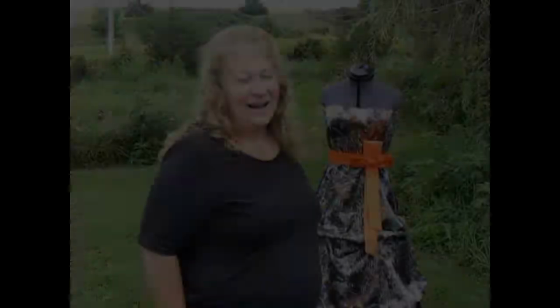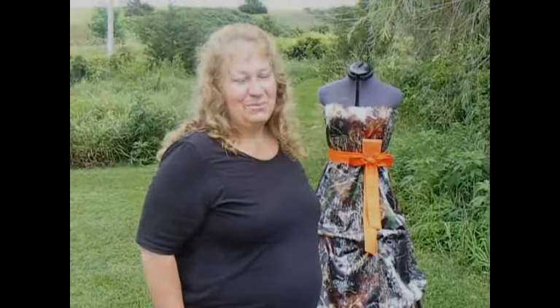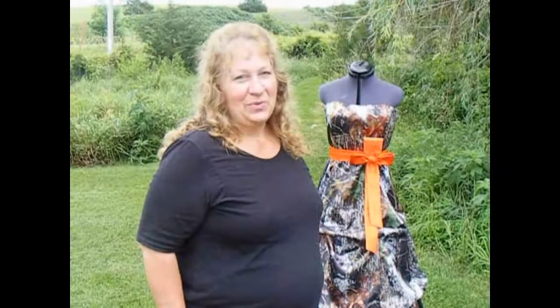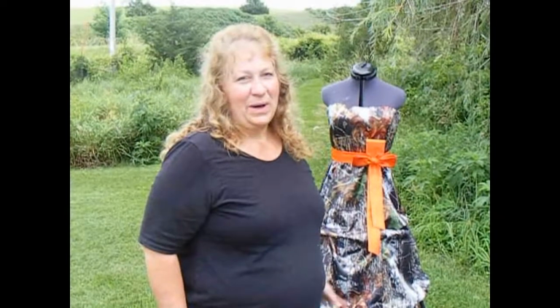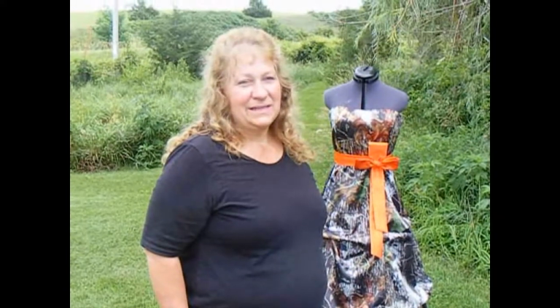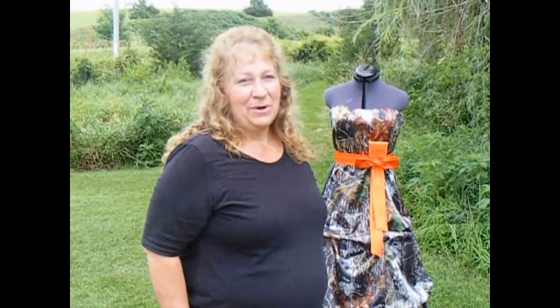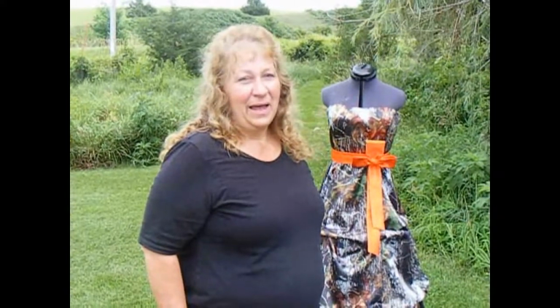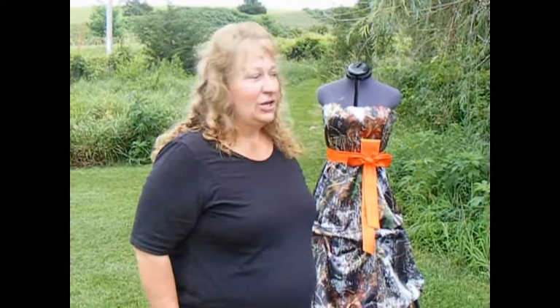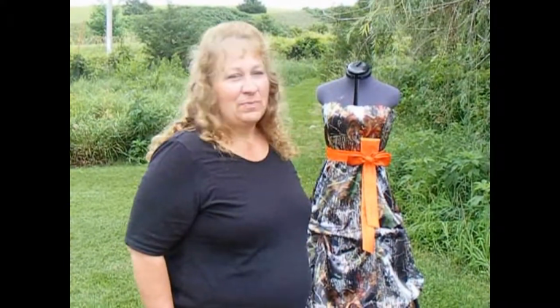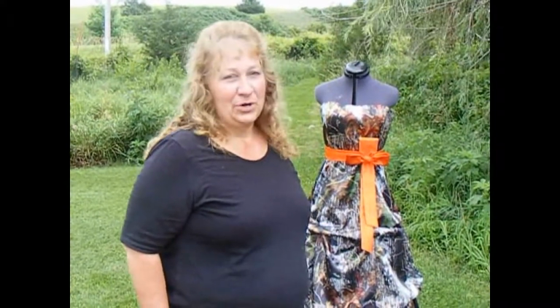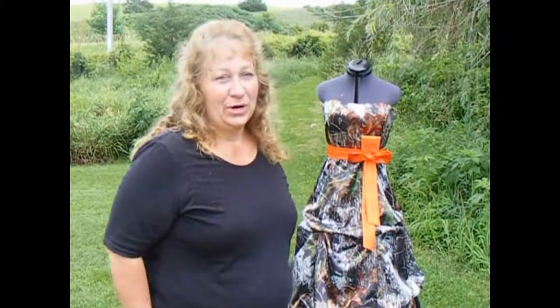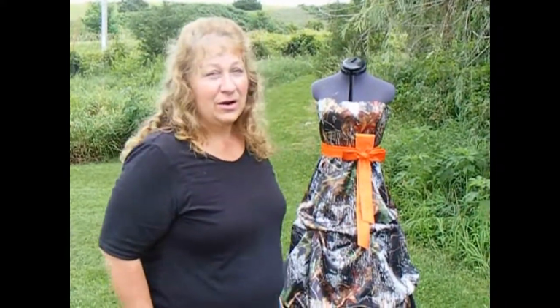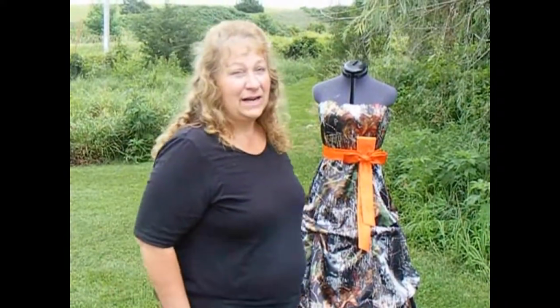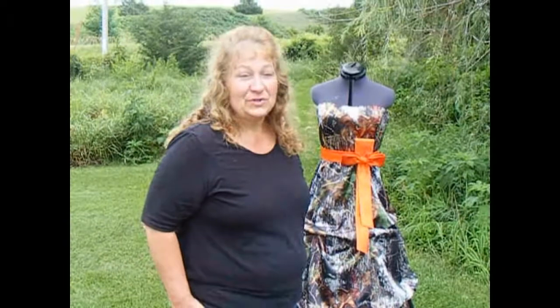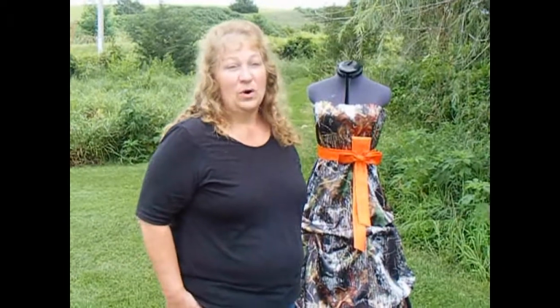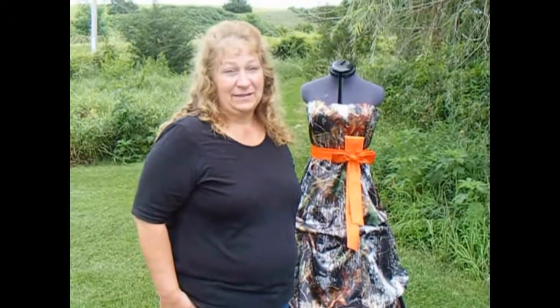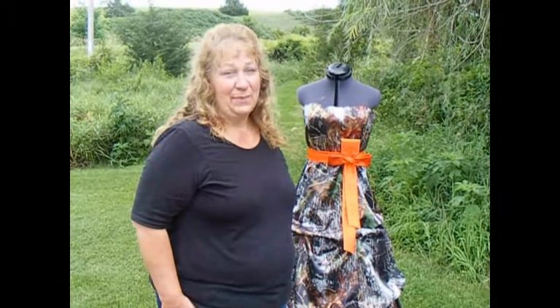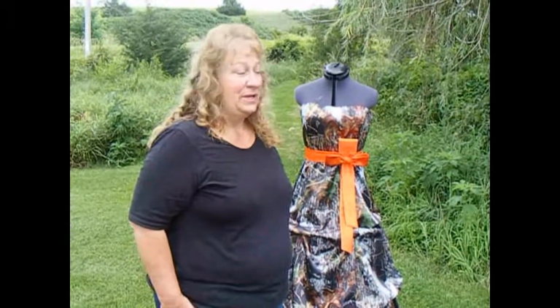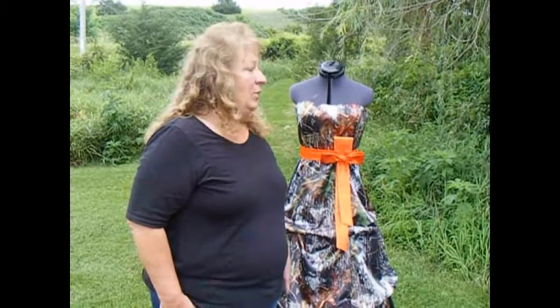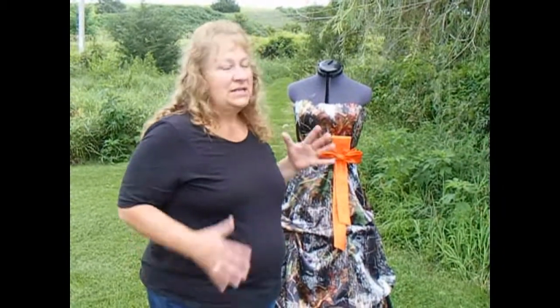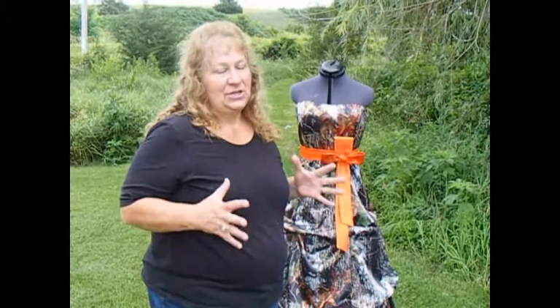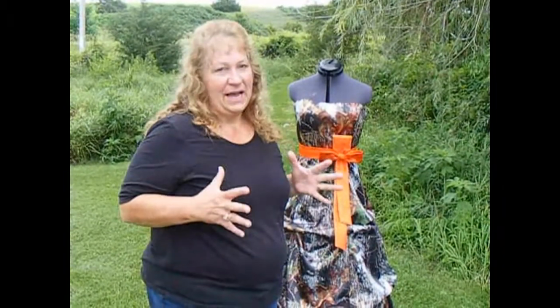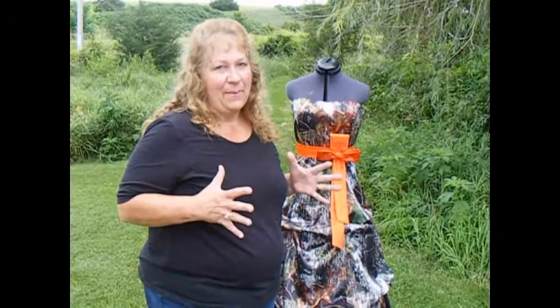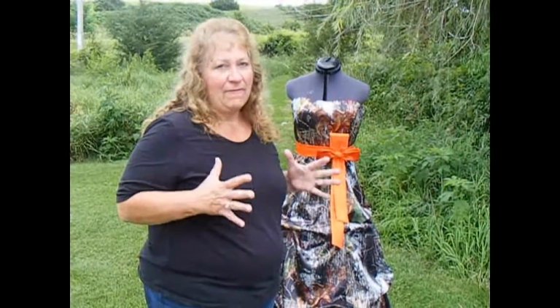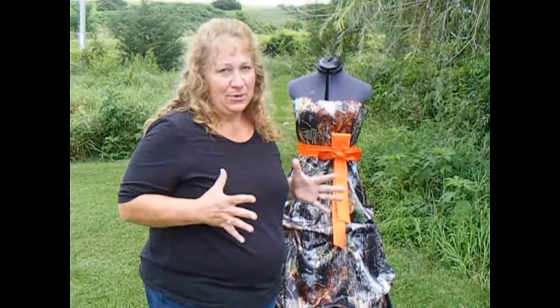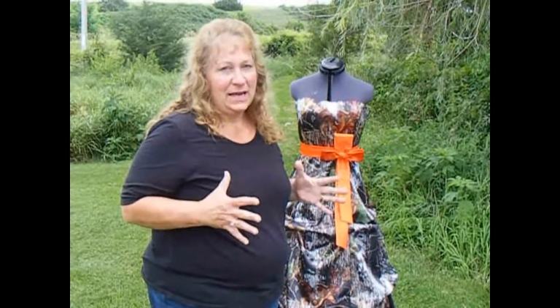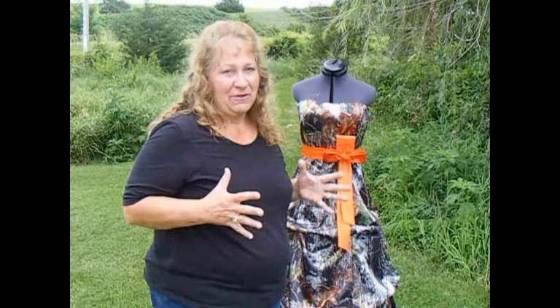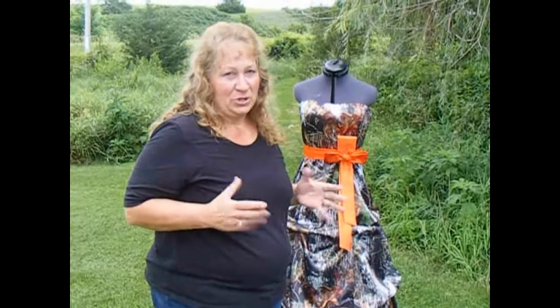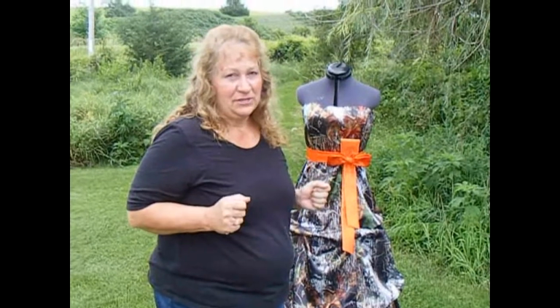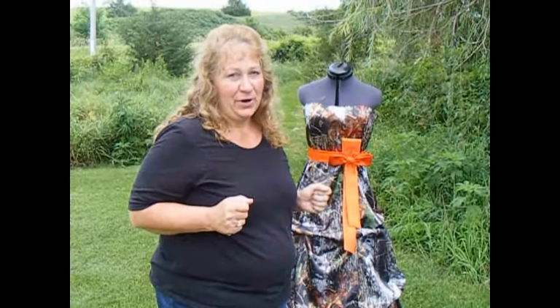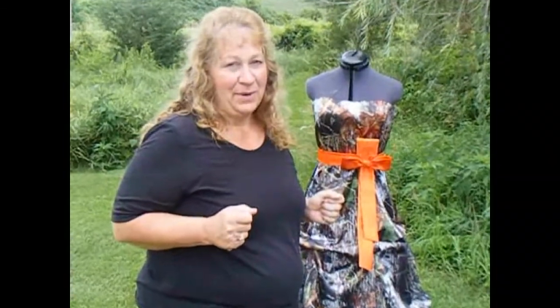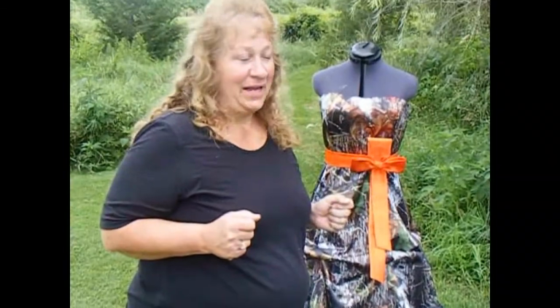Hi, I'm Joni with Weddings in Camo, and along with my daughter Brooke, we are designers for Weddings in Camo. We want to talk to you today about fabrics and making fabric choices for your upcoming wedding.